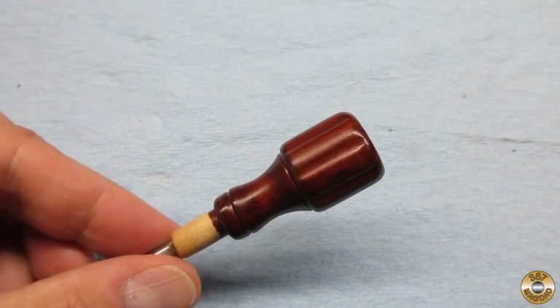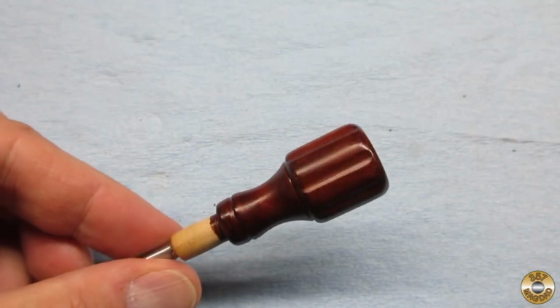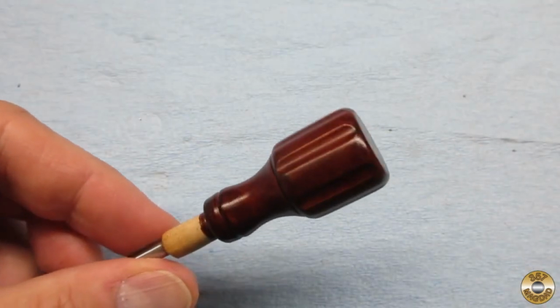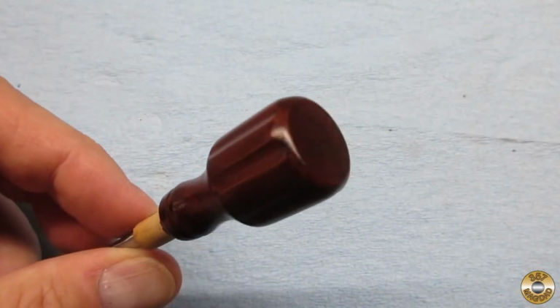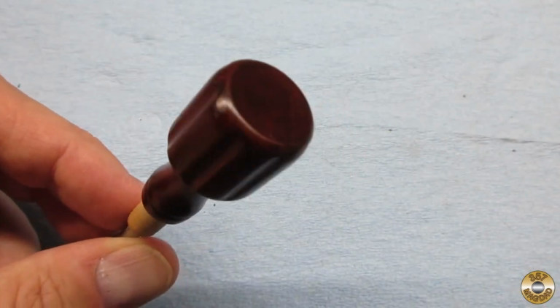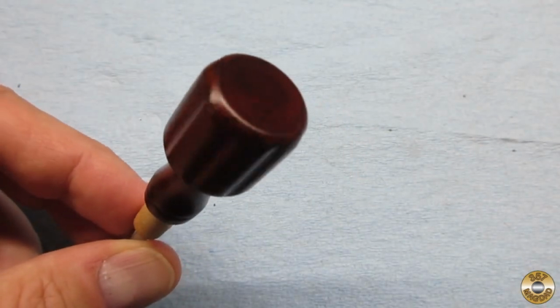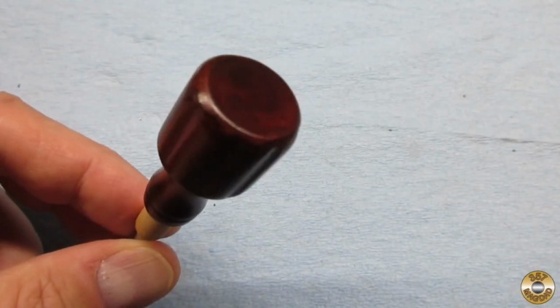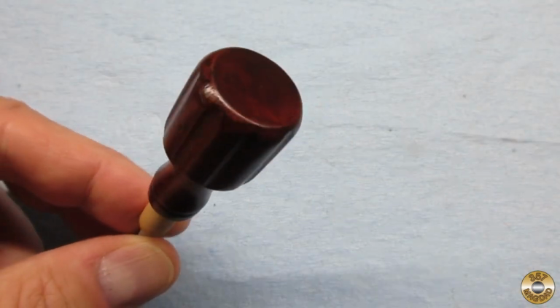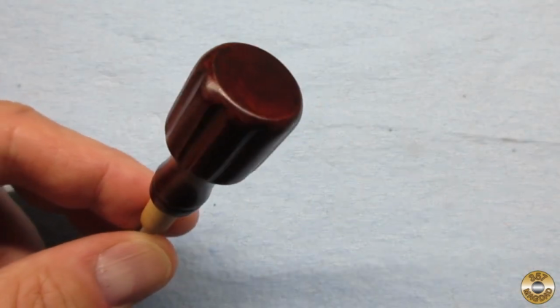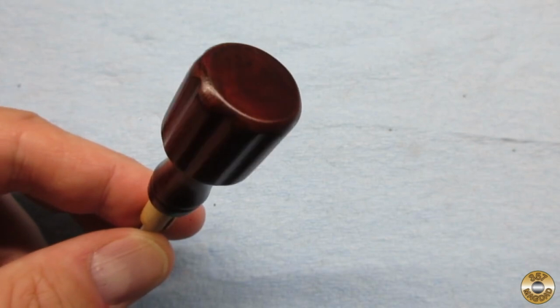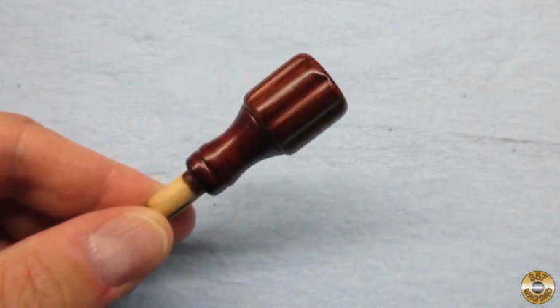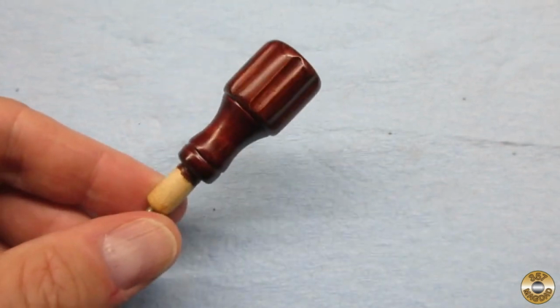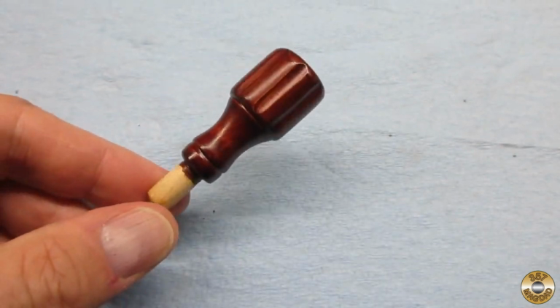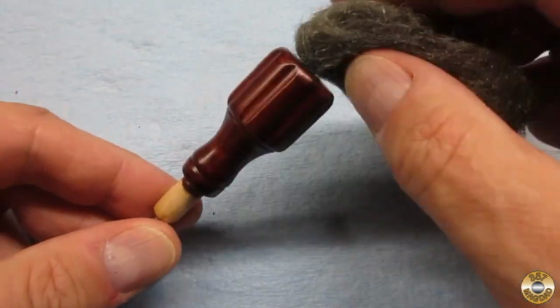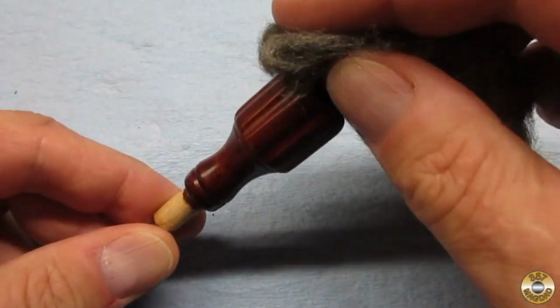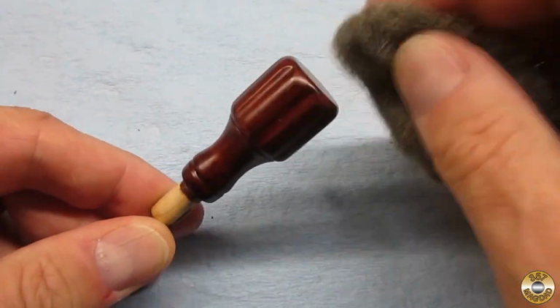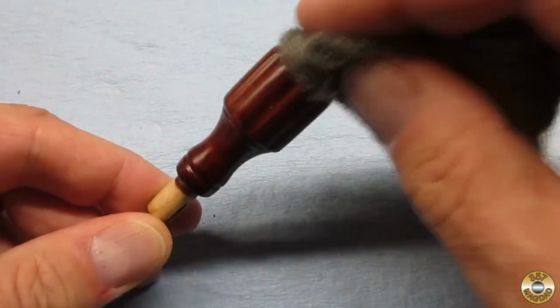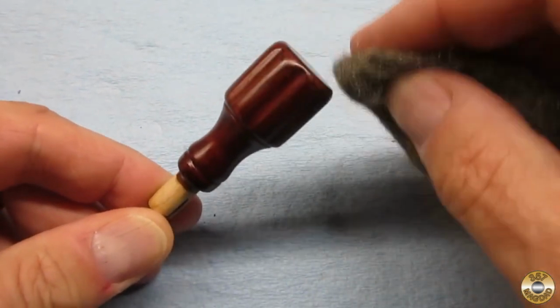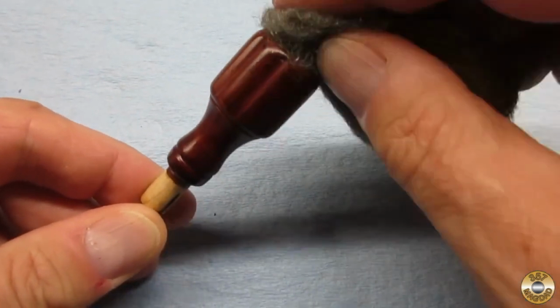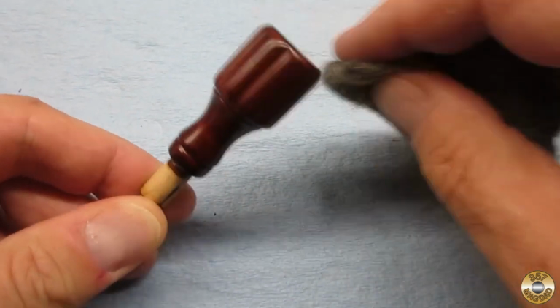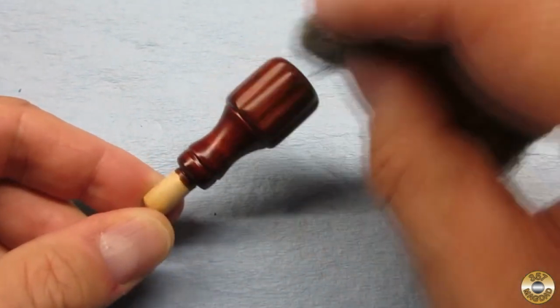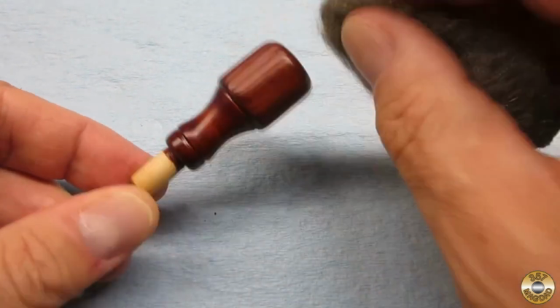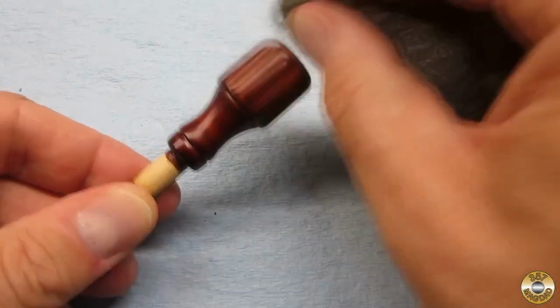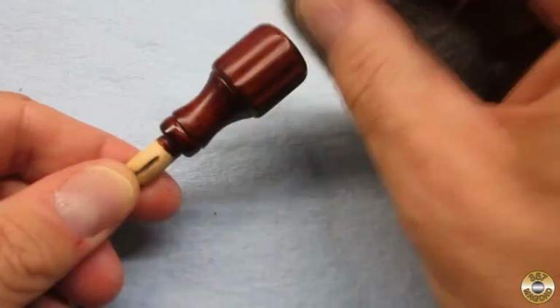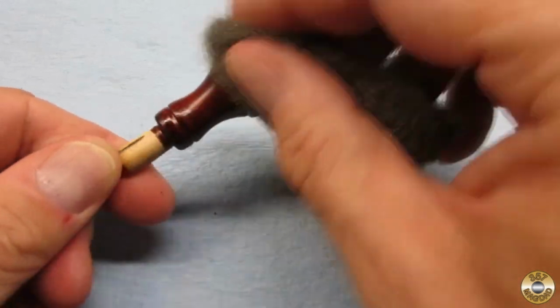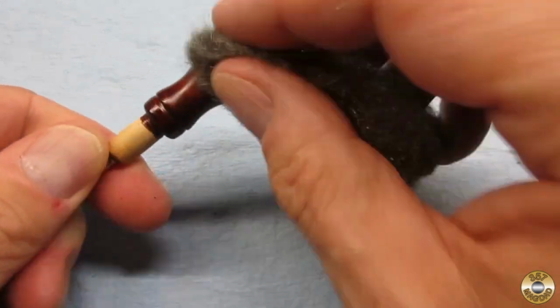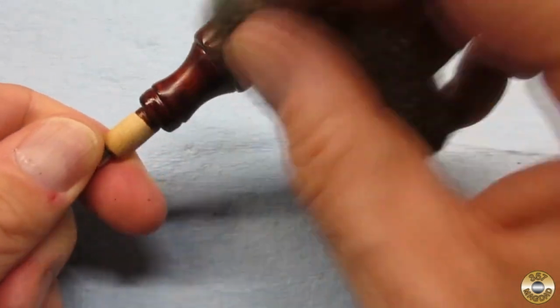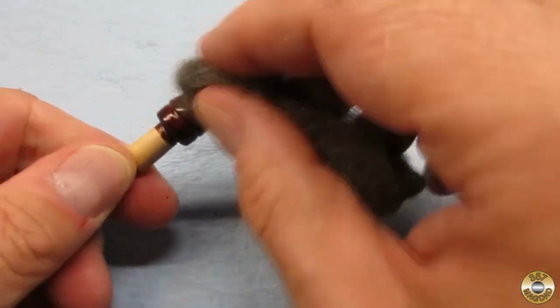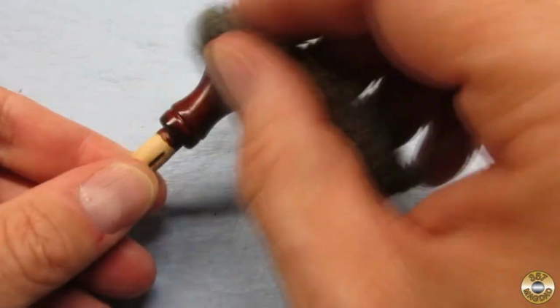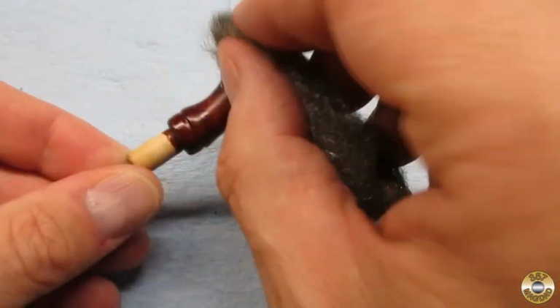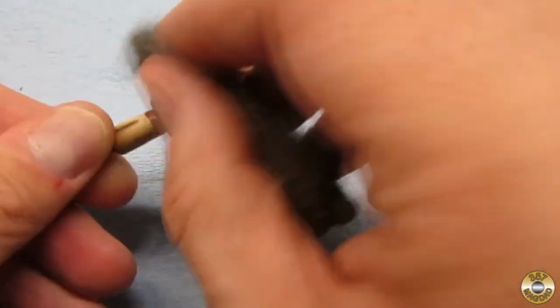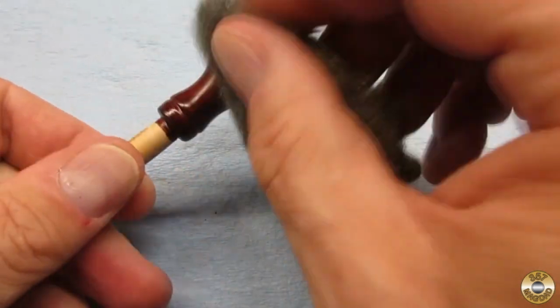Here's the handle after the second coat. The third and final coat I applied off camera because I wanted to take off my glasses and bring it right up to my nose to make sure I got an even coating.